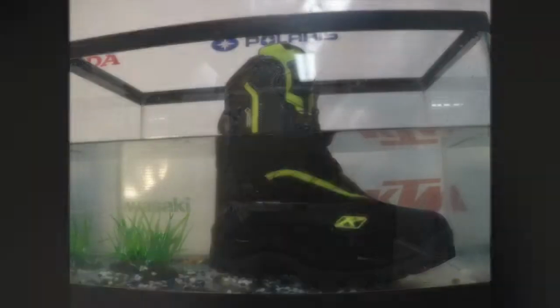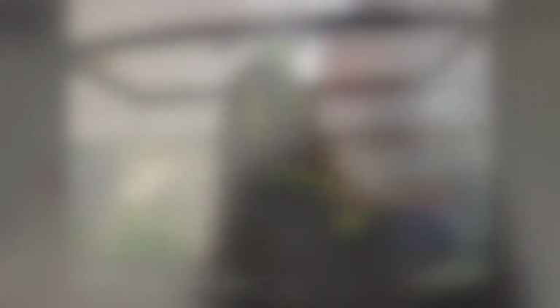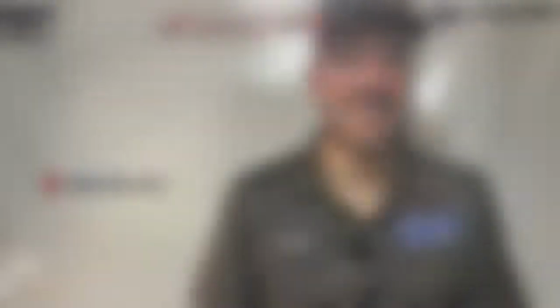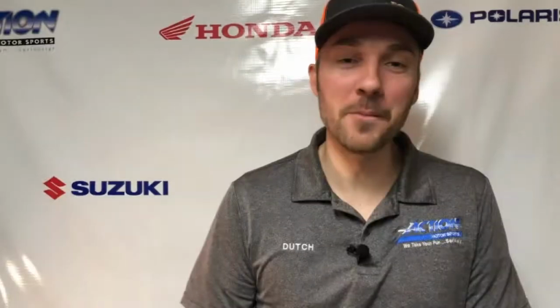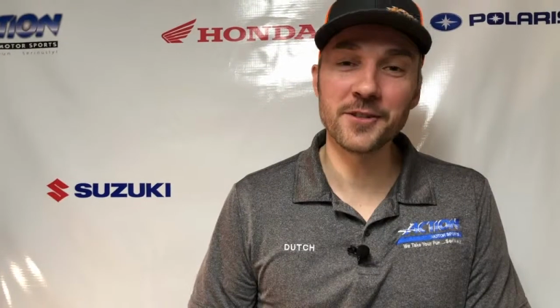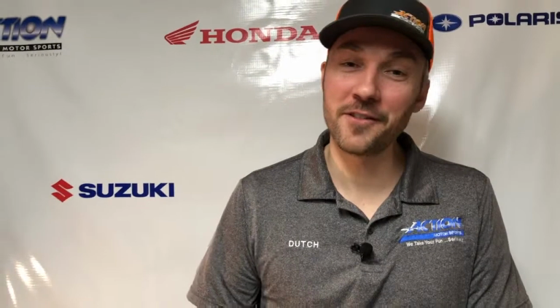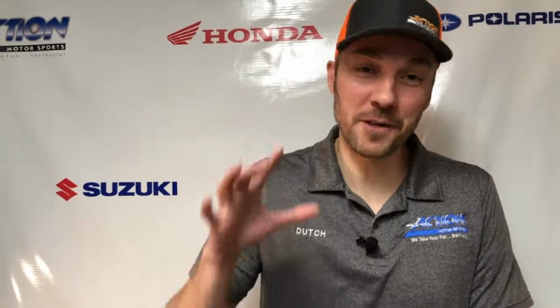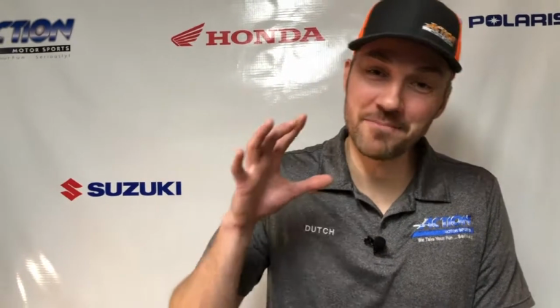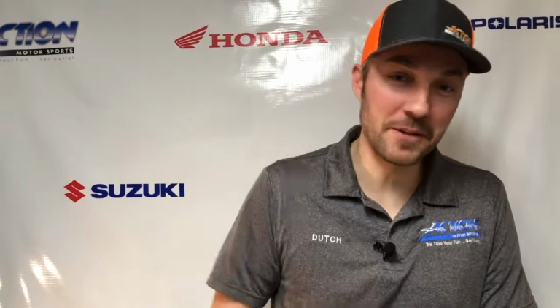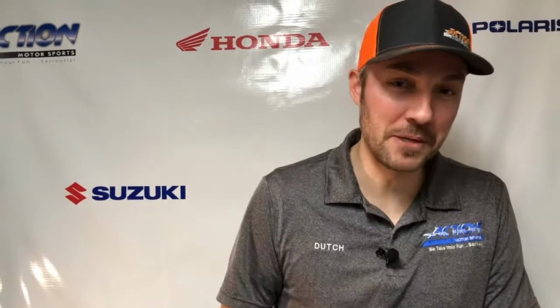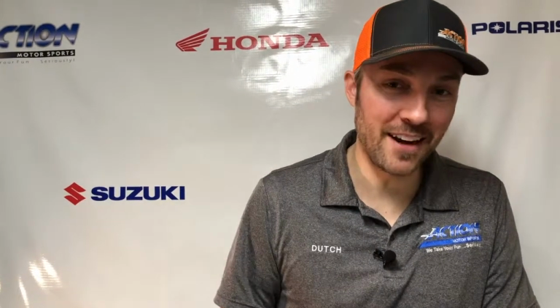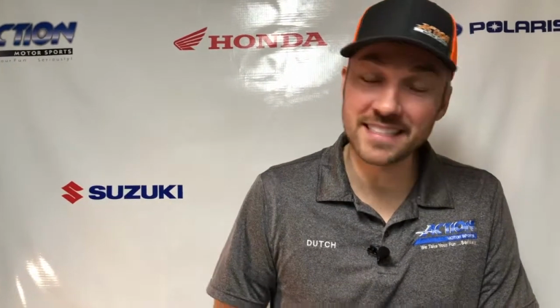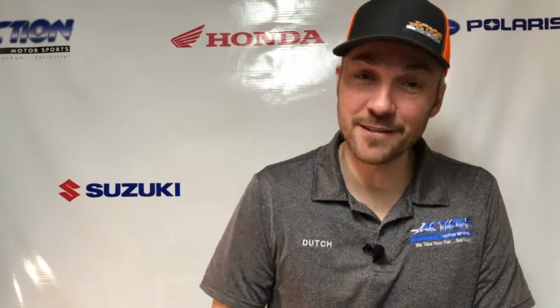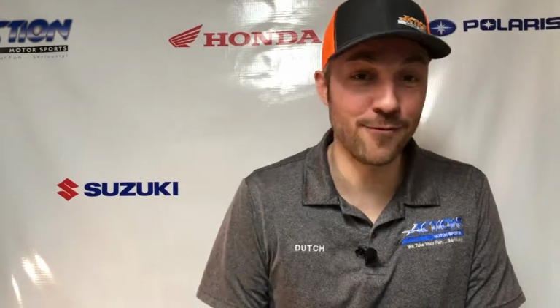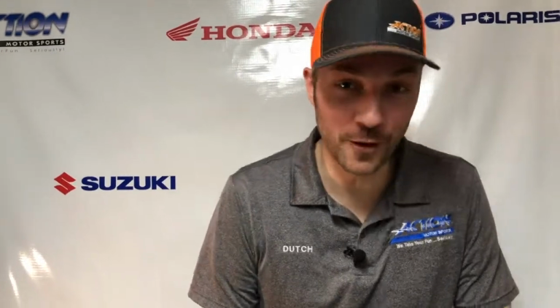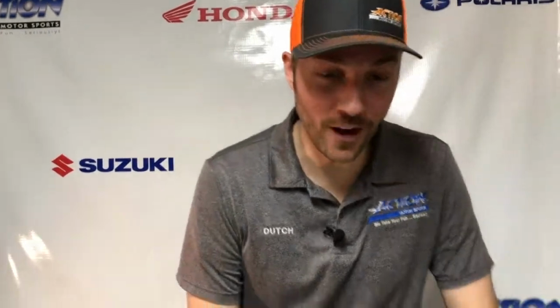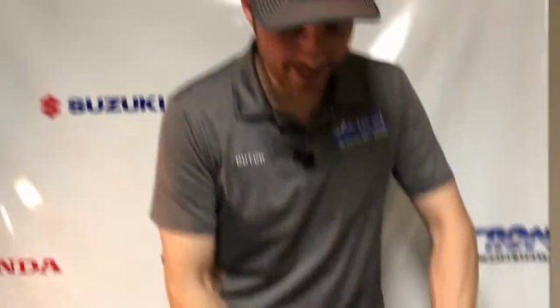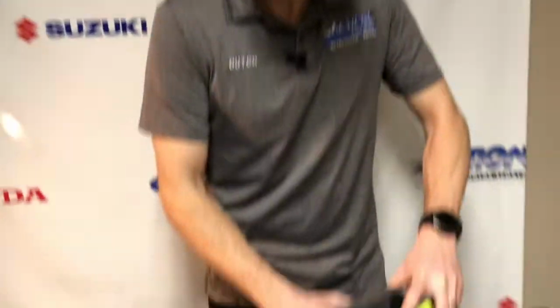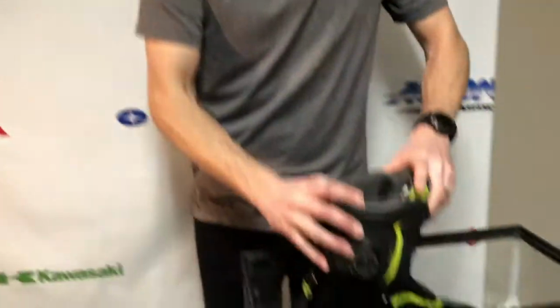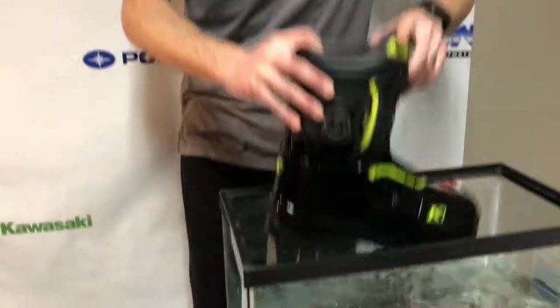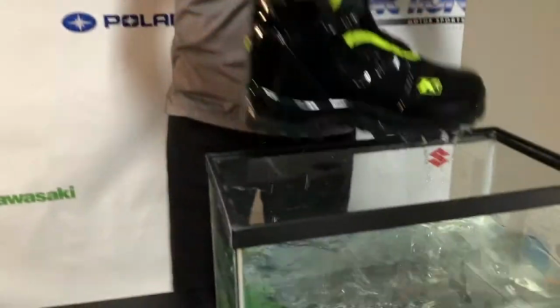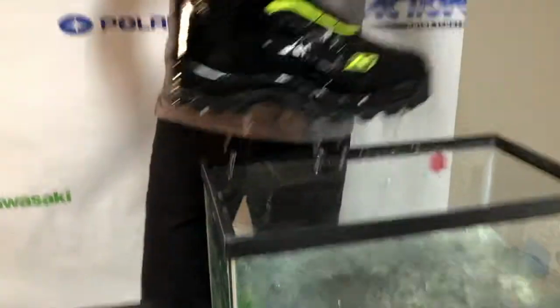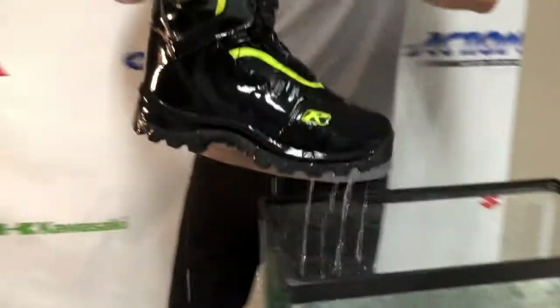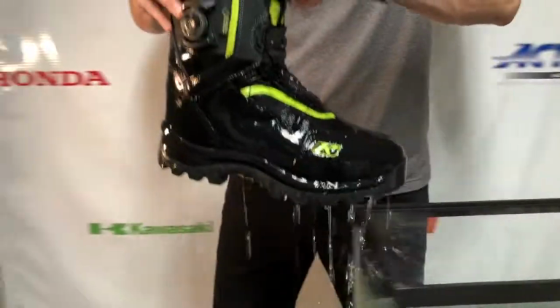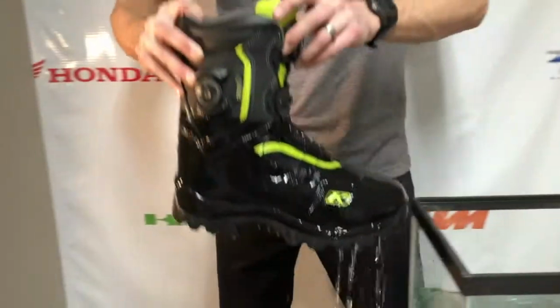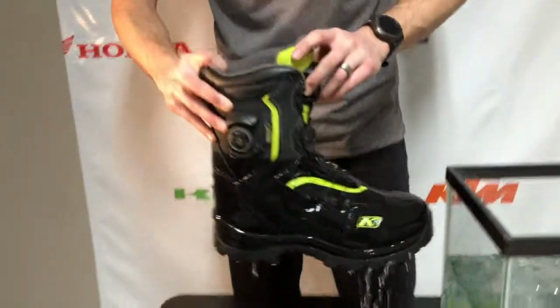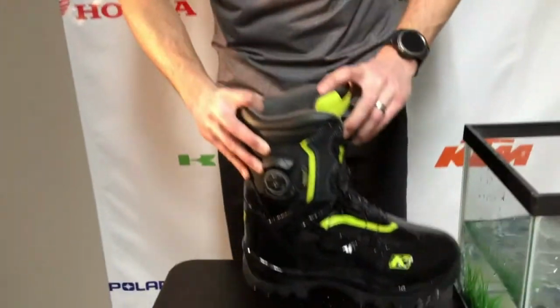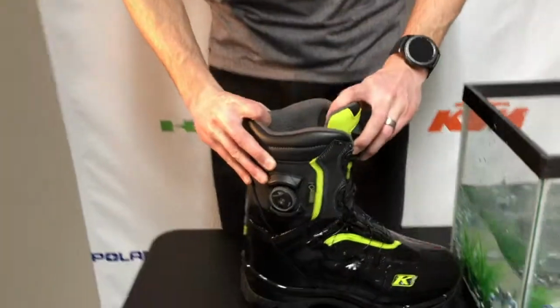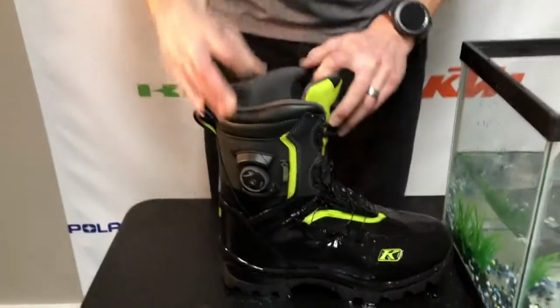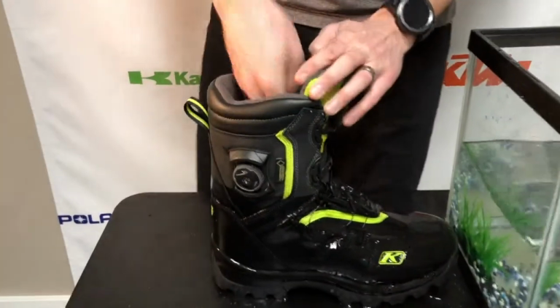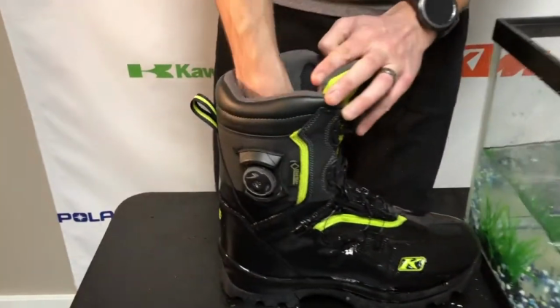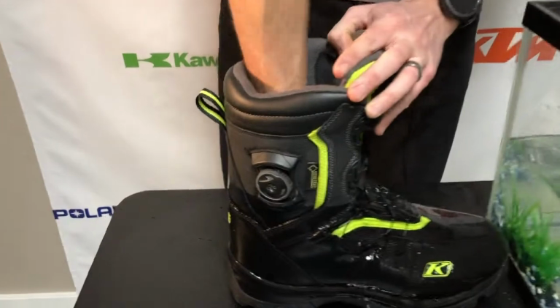Okay, it's the moment of truth. We're gonna pull the boot out and see if it's full of water or see if it's dry inside. So let me test it out.